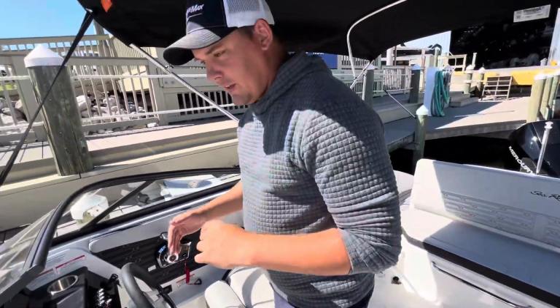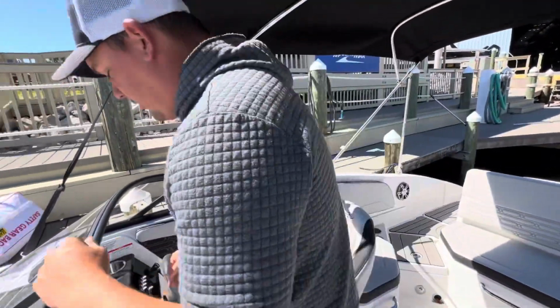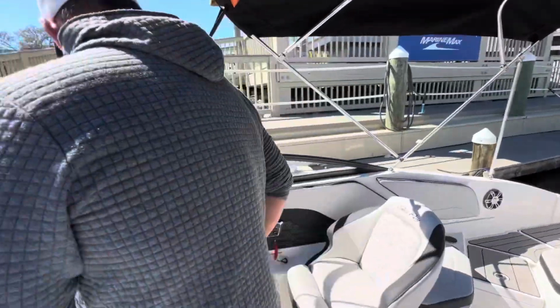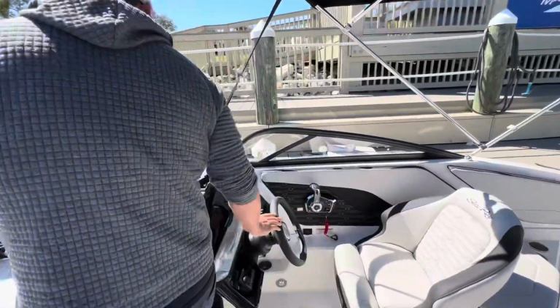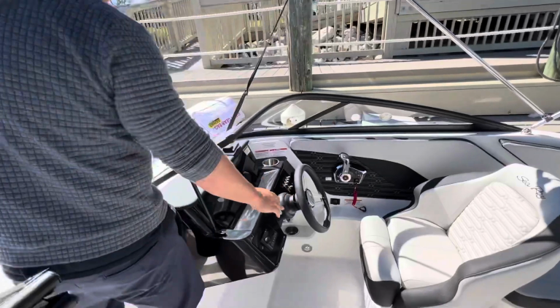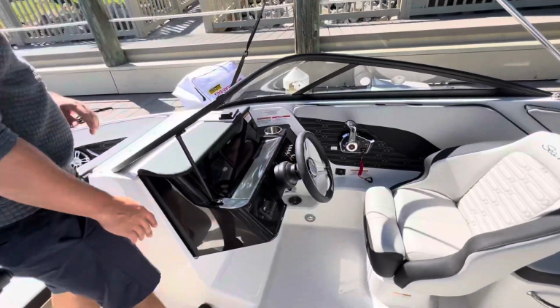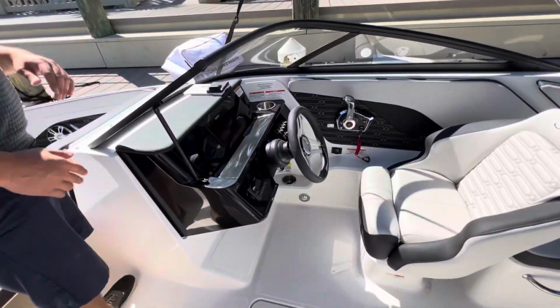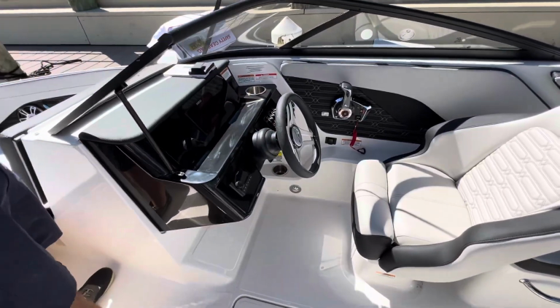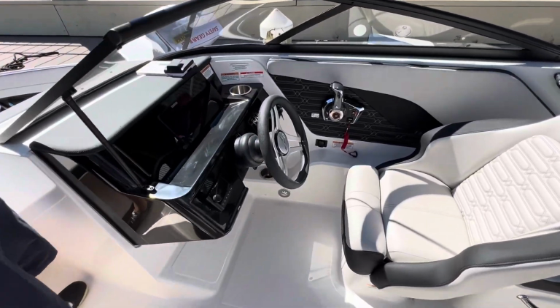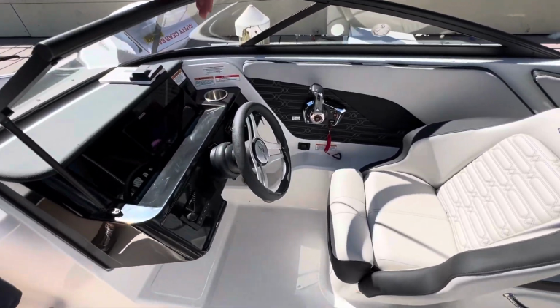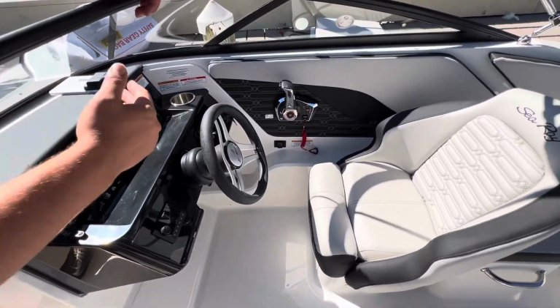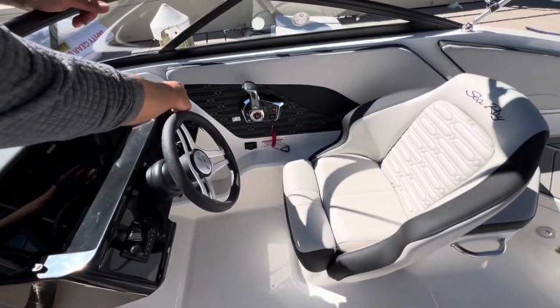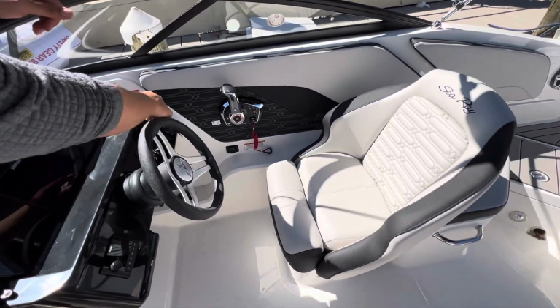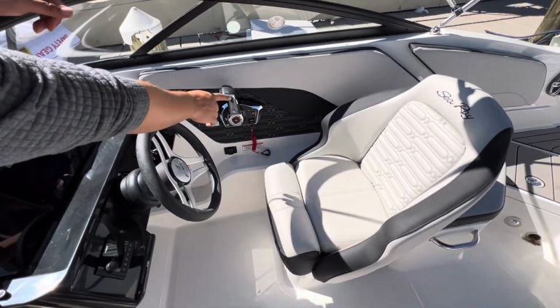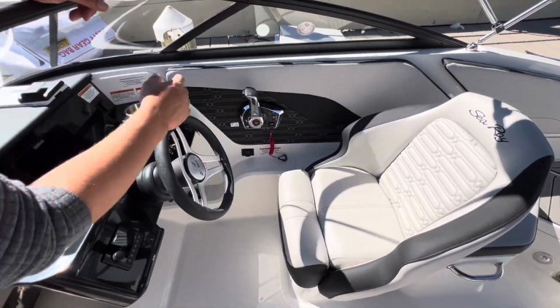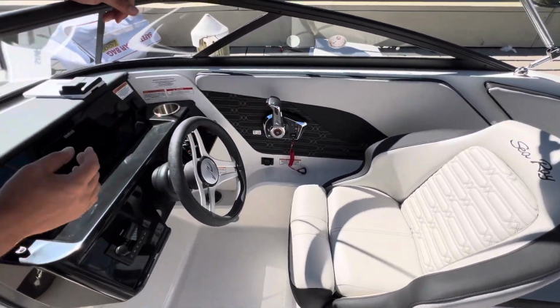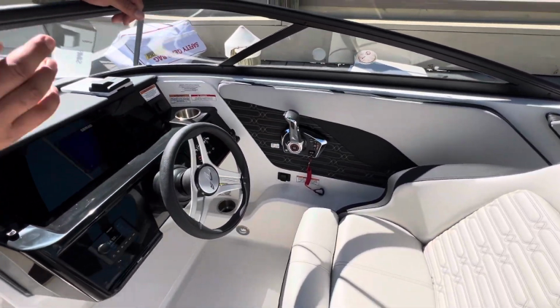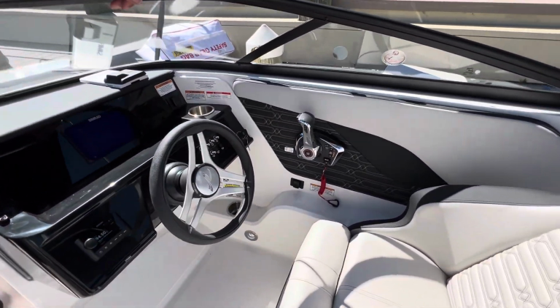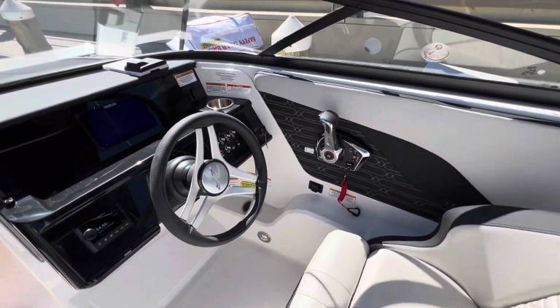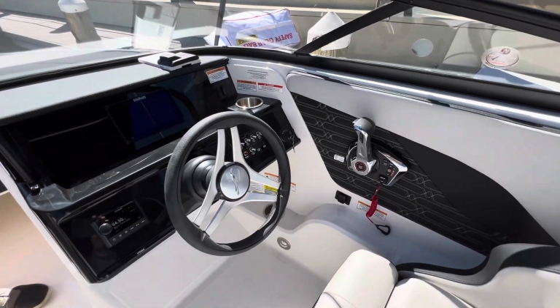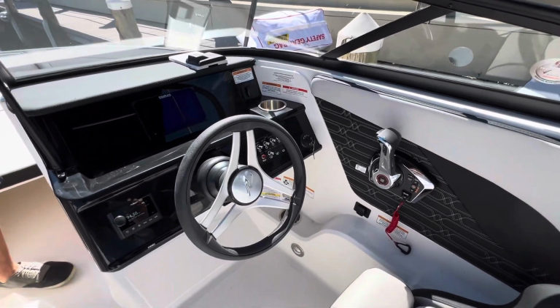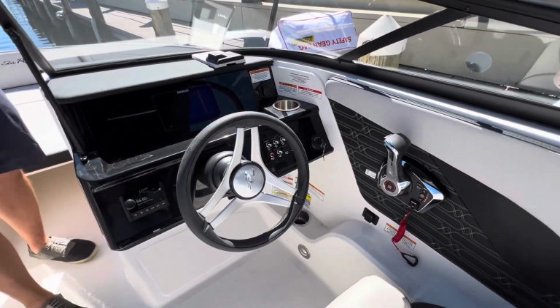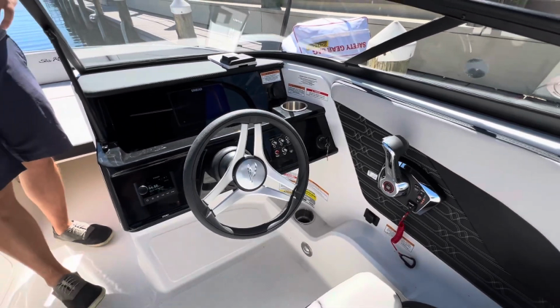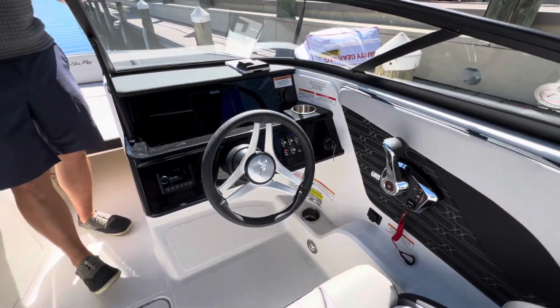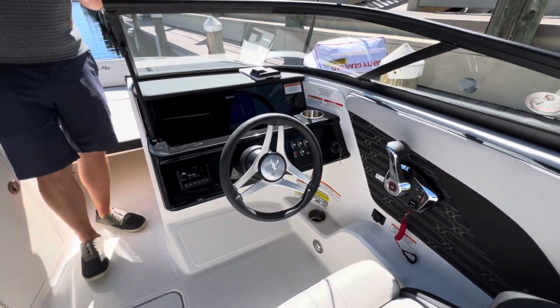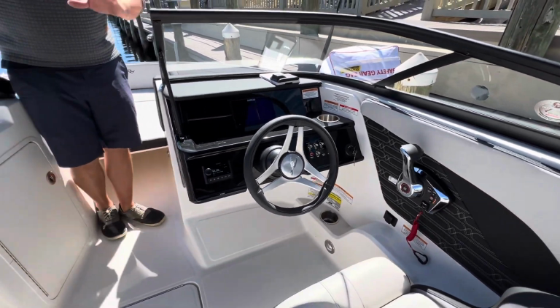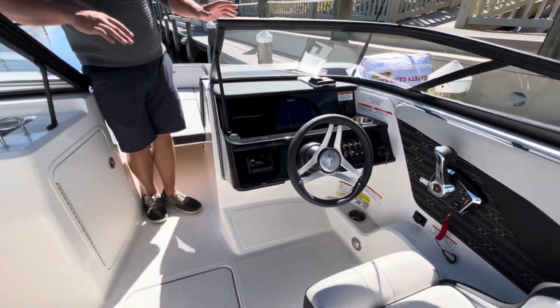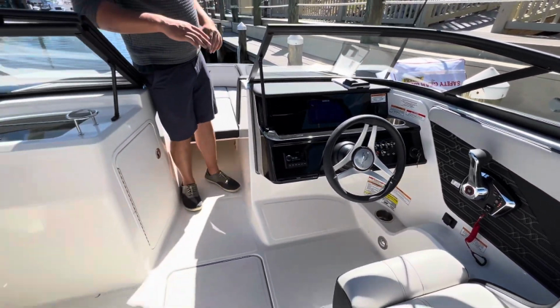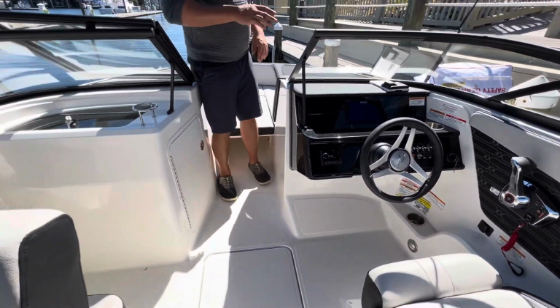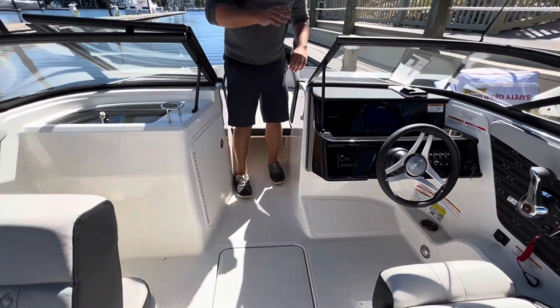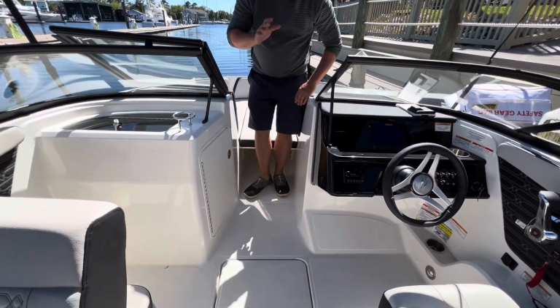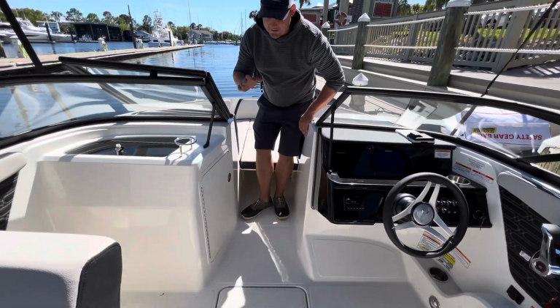If you look at the helm station, it's neat and clean. I love the accent stitching there — it's a beautiful touch by Sea Ray. They've put it around the boat in certain areas to give you that additional accent.